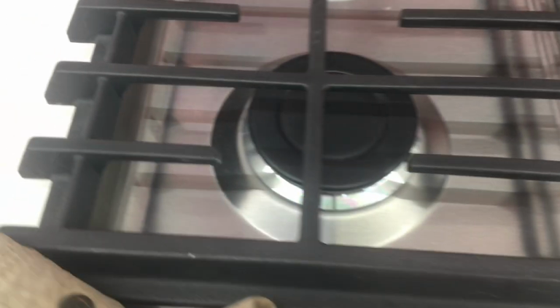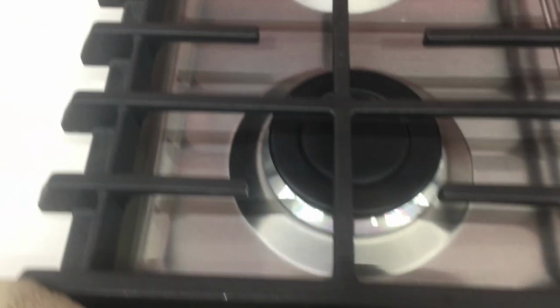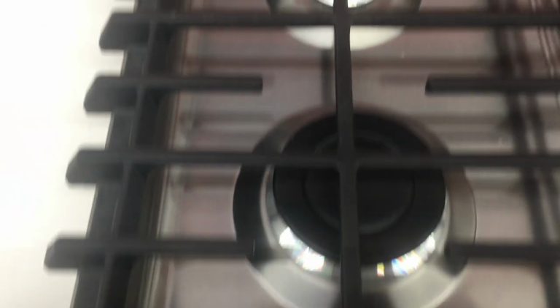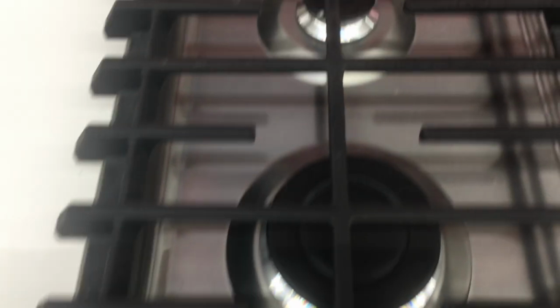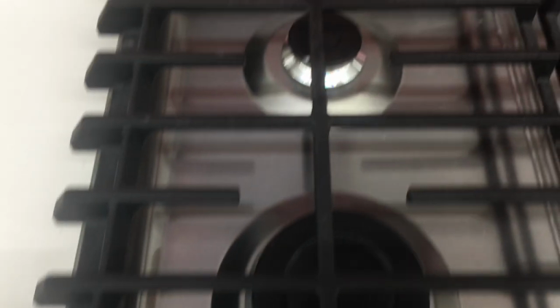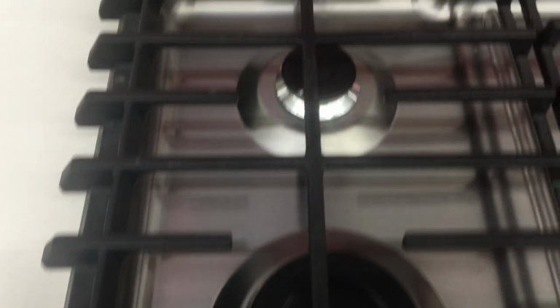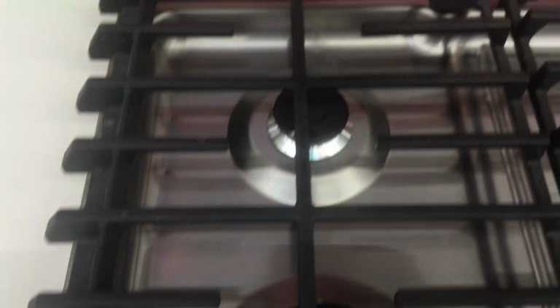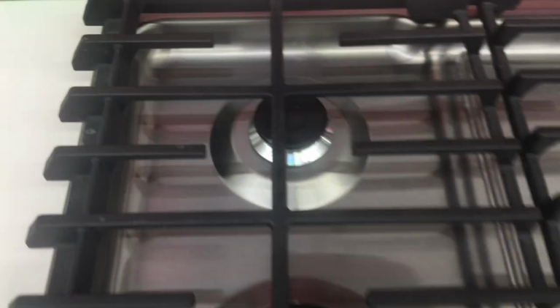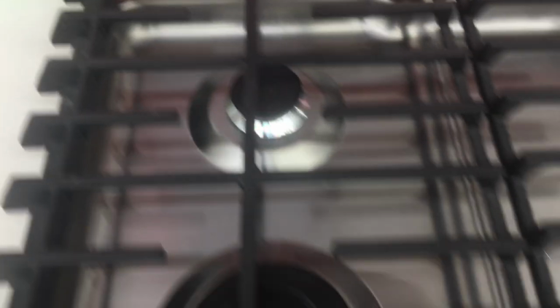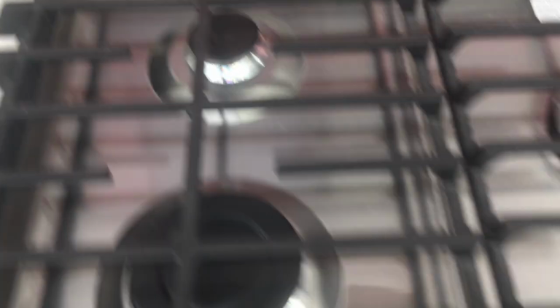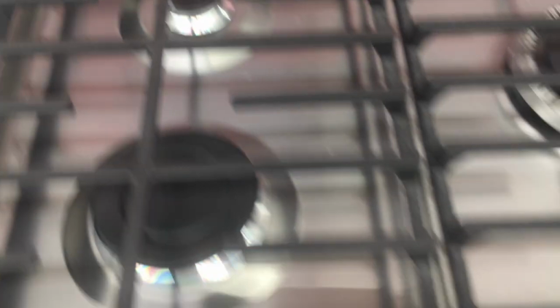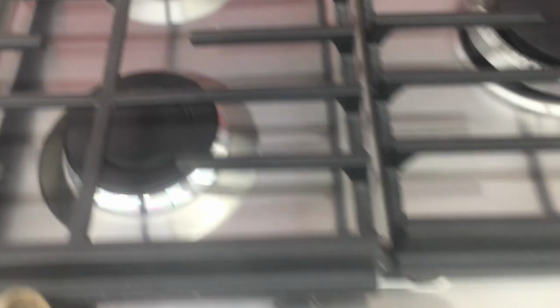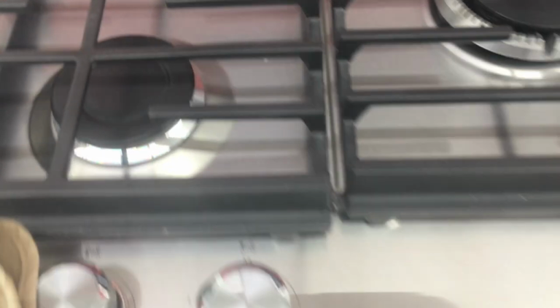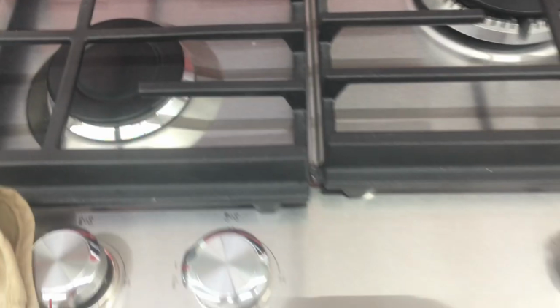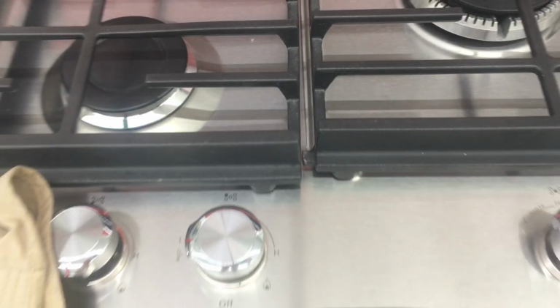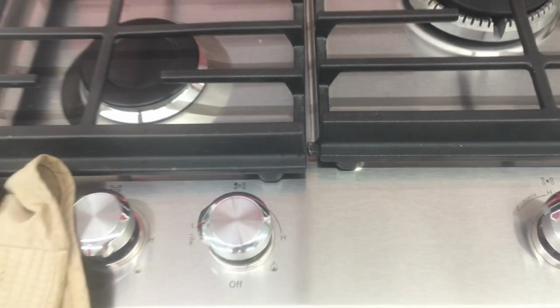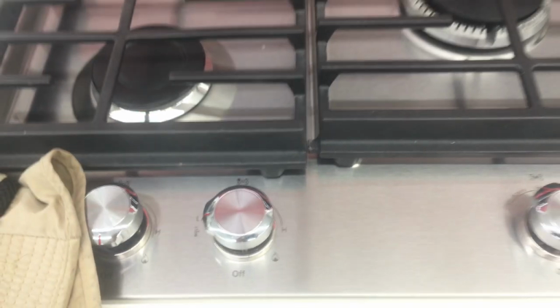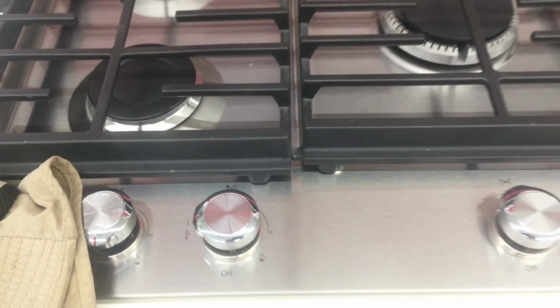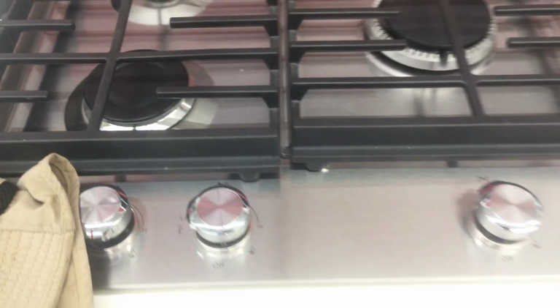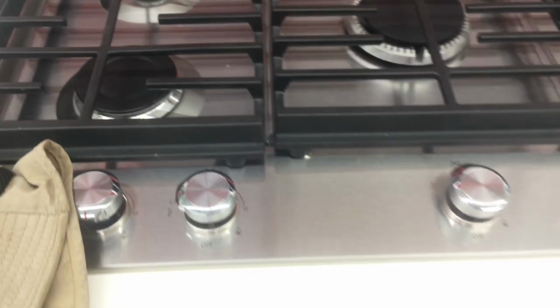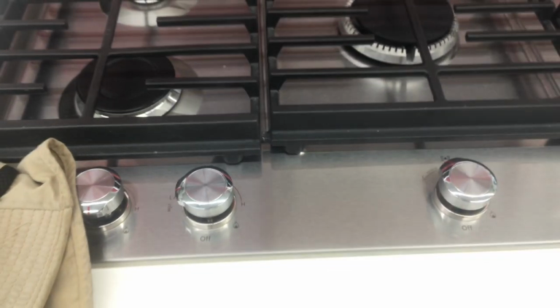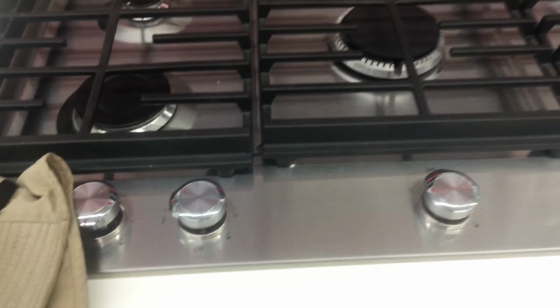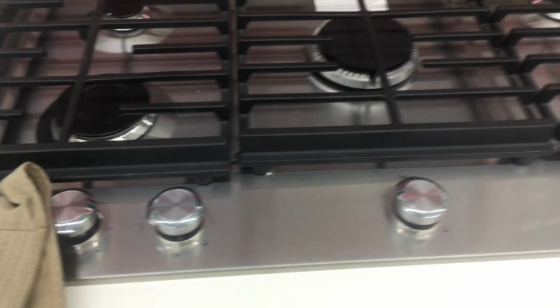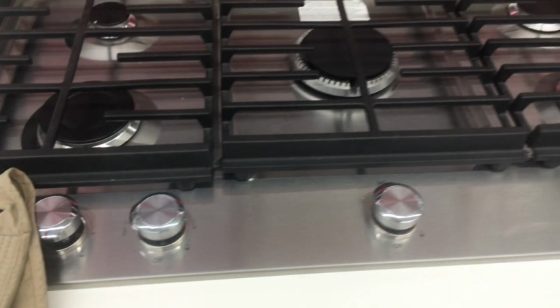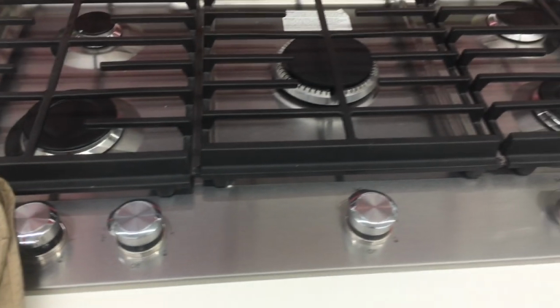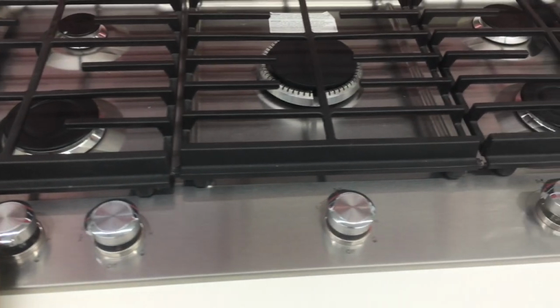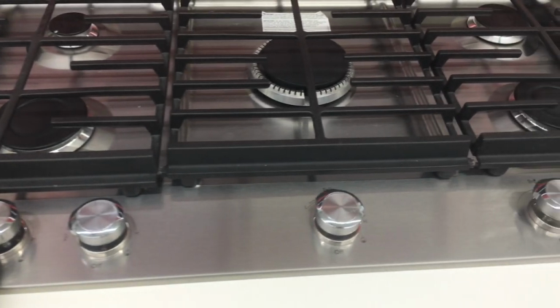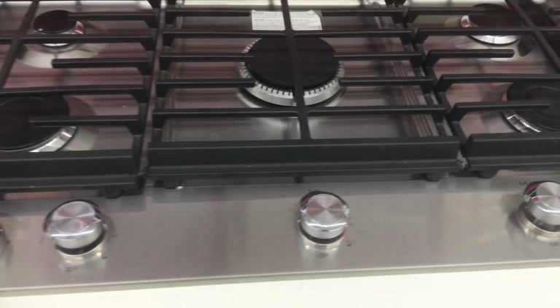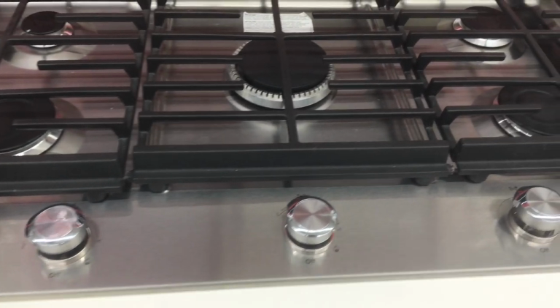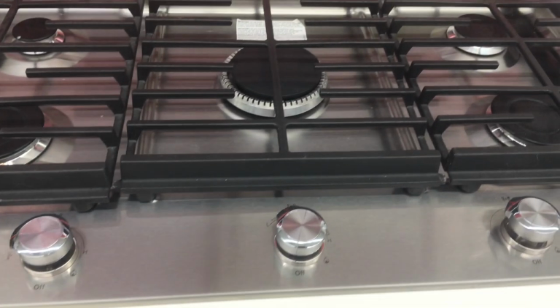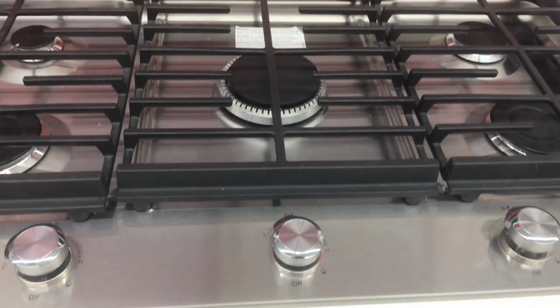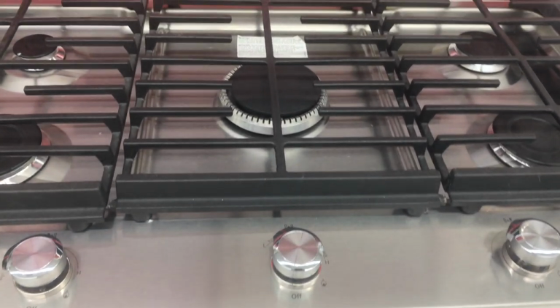Each burner has a different BTU: 9500, 6500, two at 5000, and one at 2800. Great stovetop — buy it now.